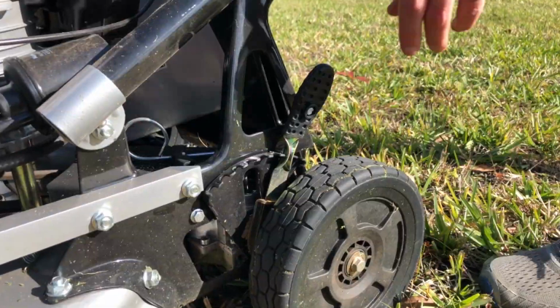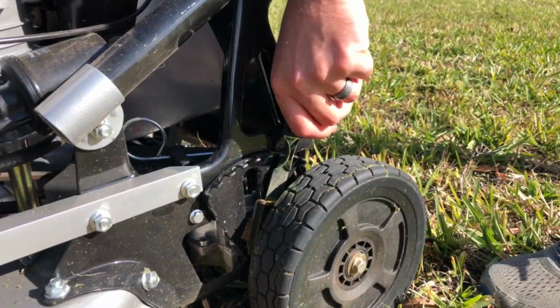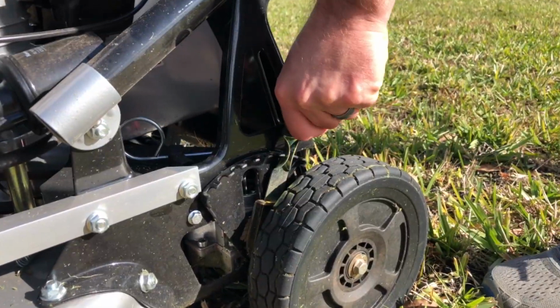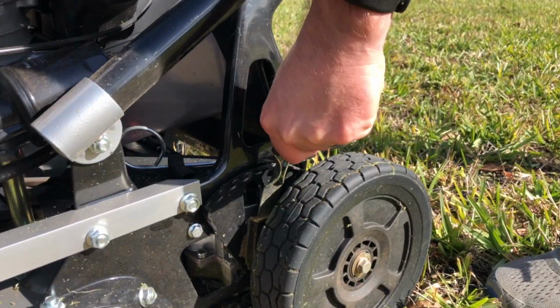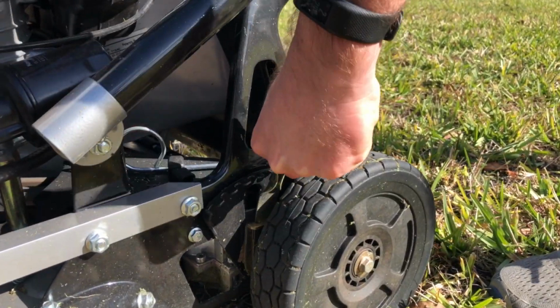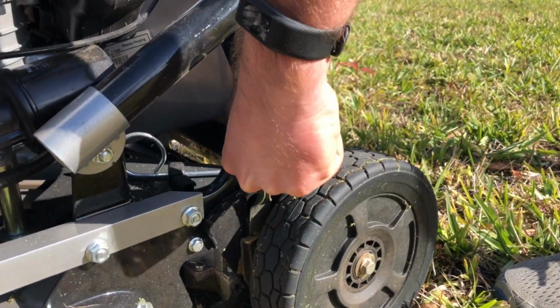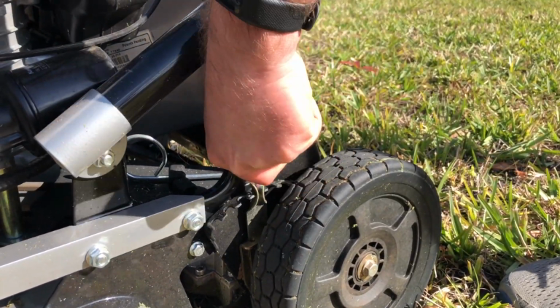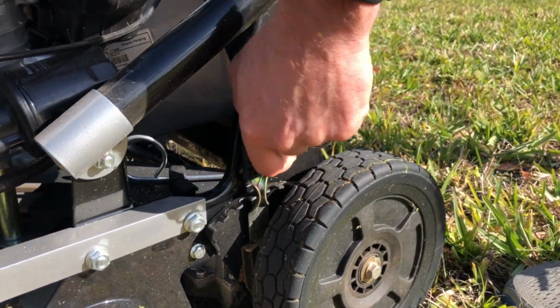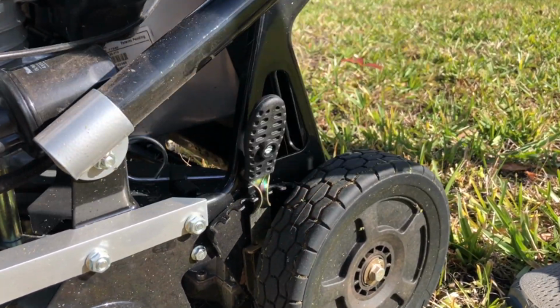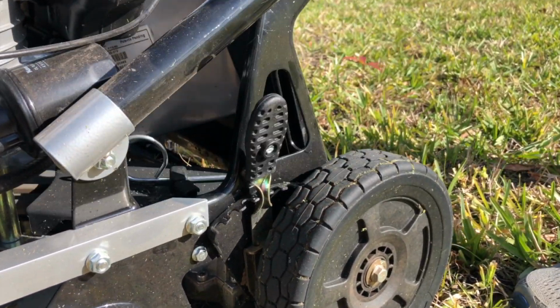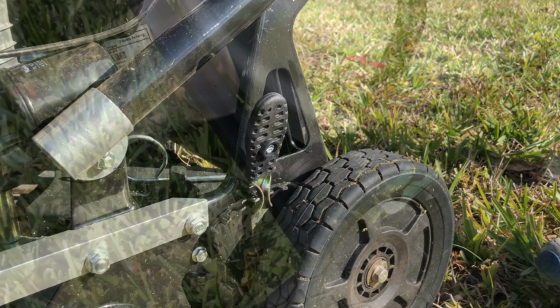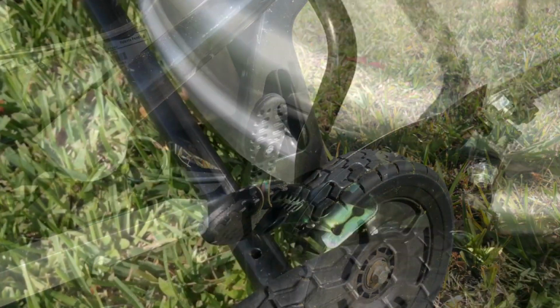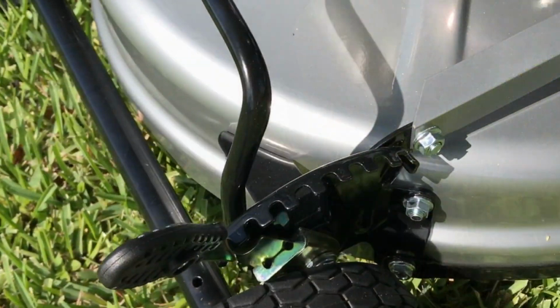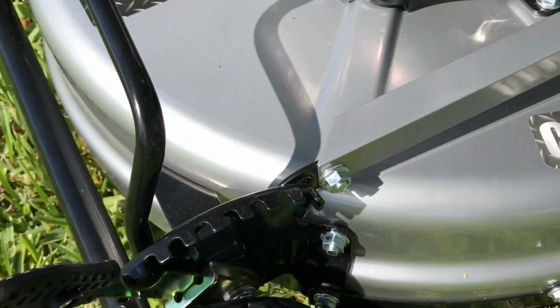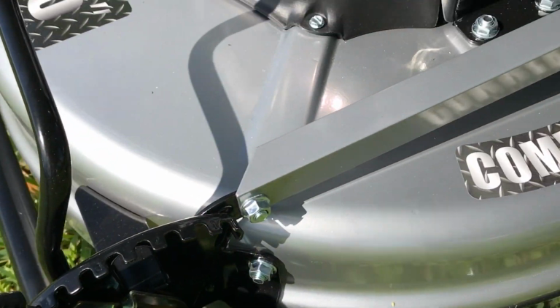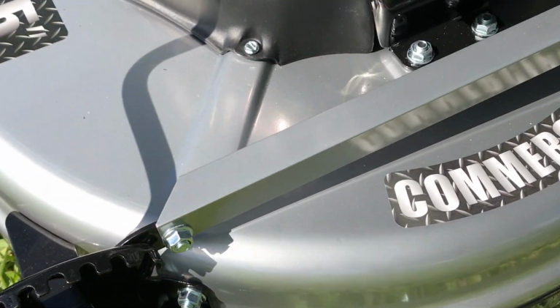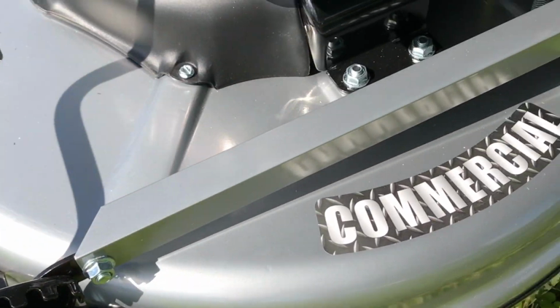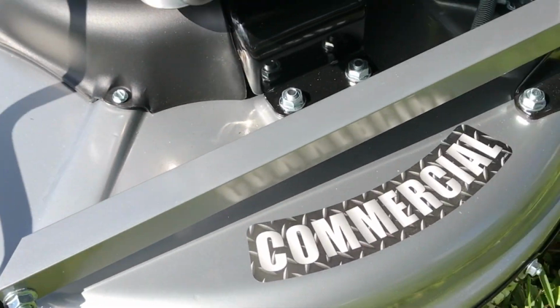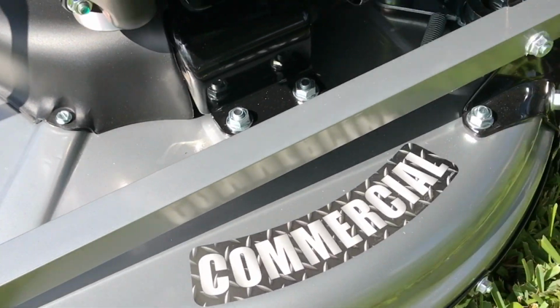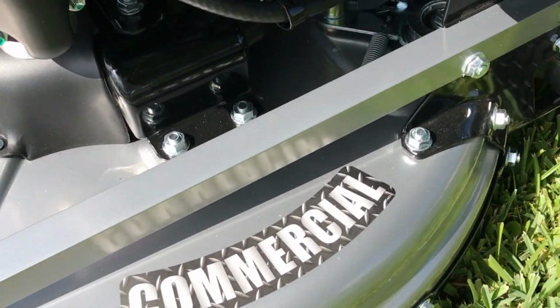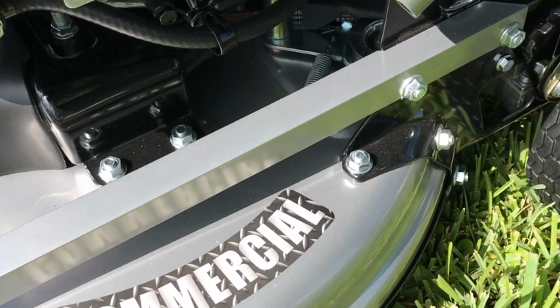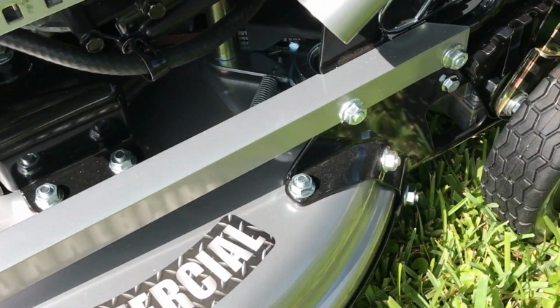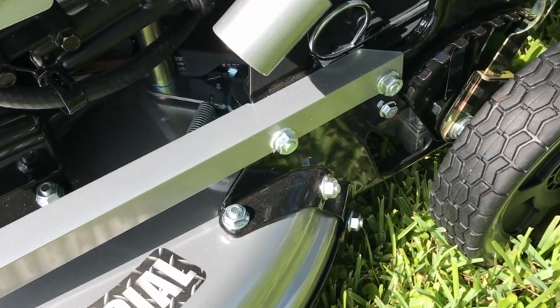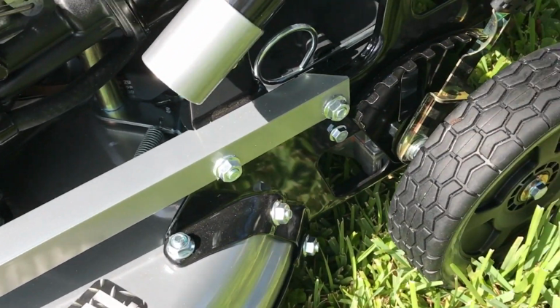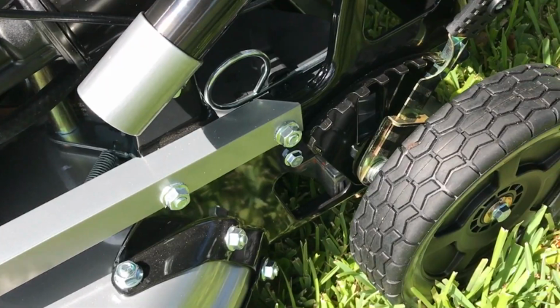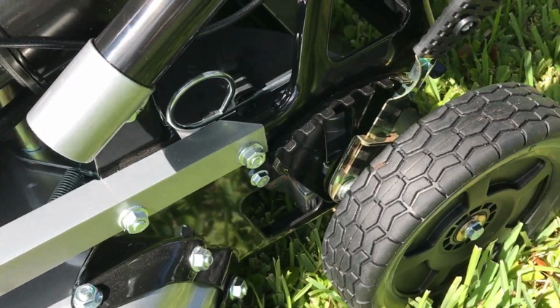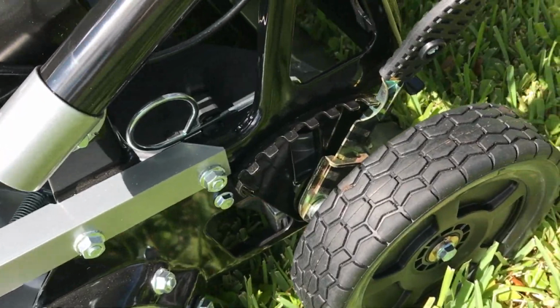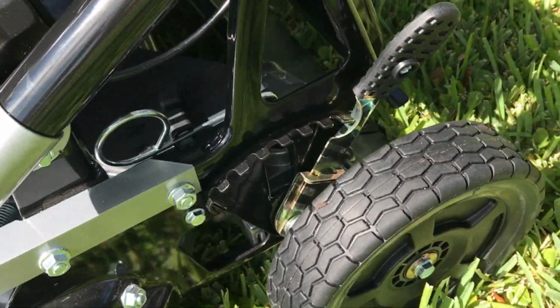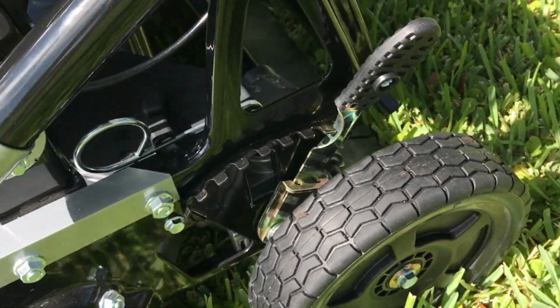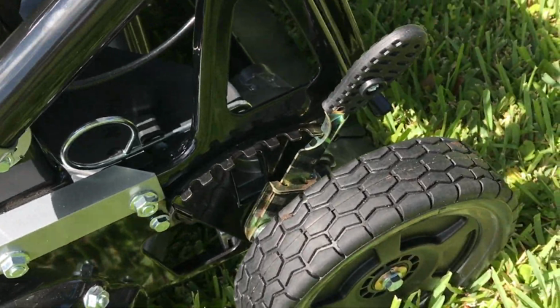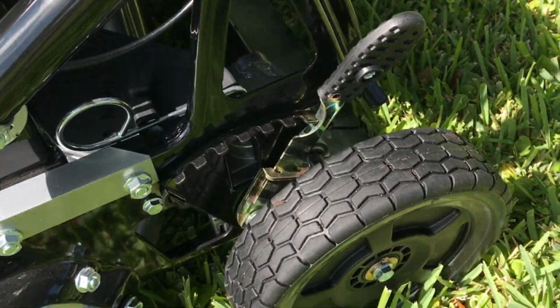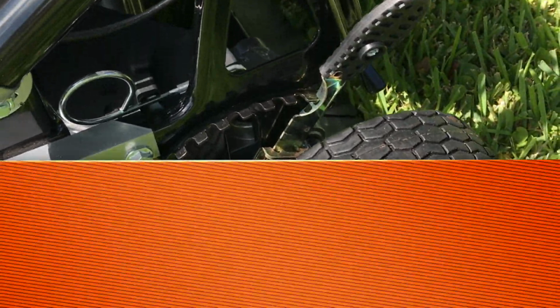We love the simplicity of a single-point height adjustment on a residential mower. However, for a commercial mower that's the size and weight of the Y-Bravo, four-point is probably better for long-term durability and rigidity.